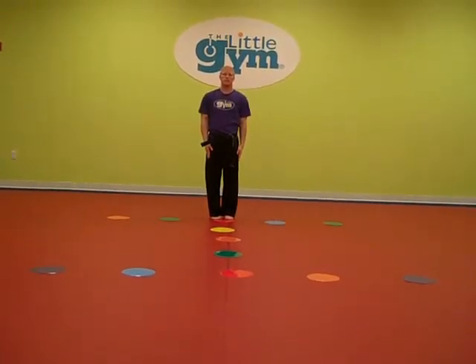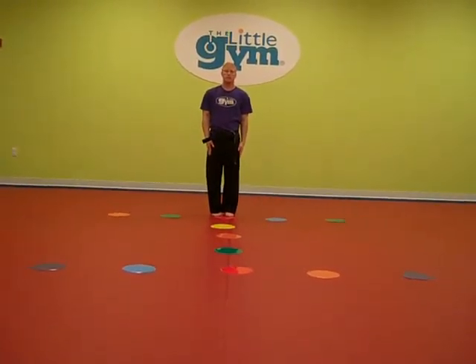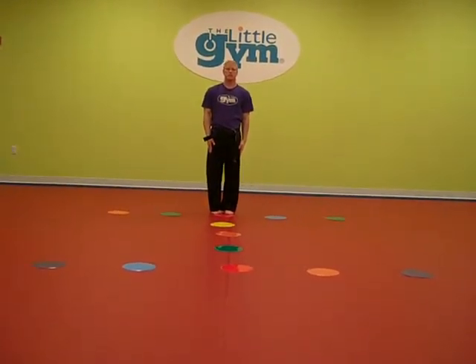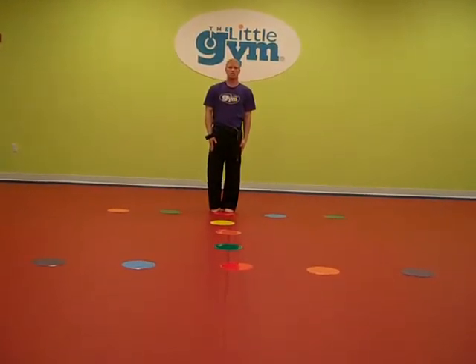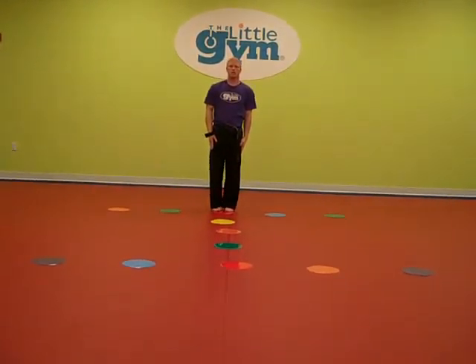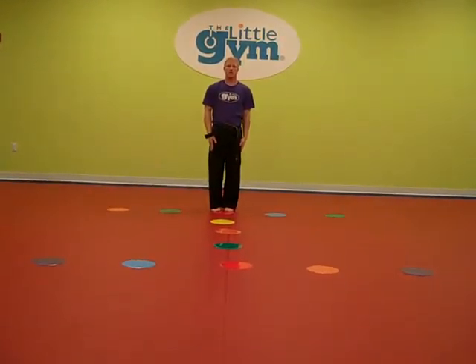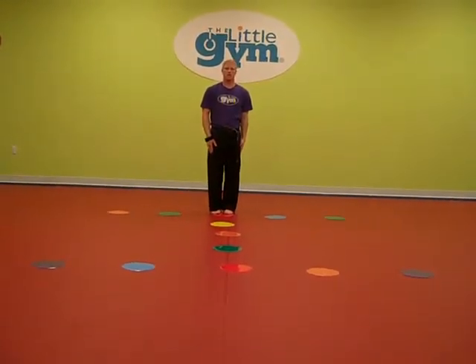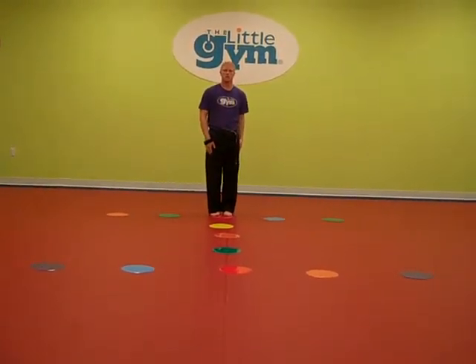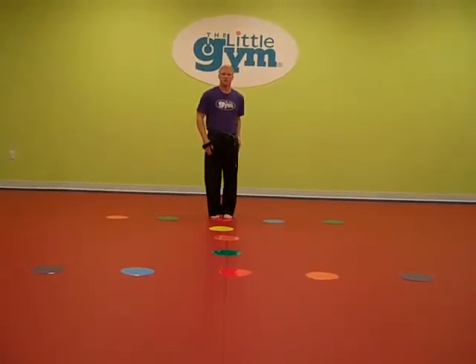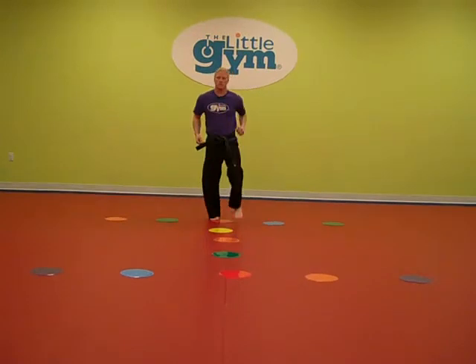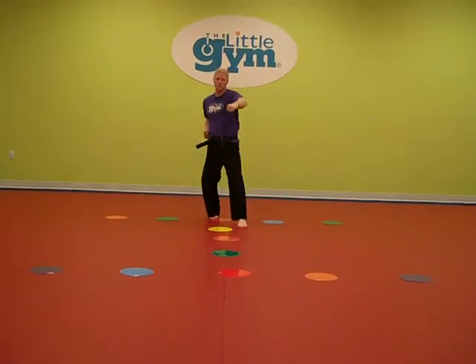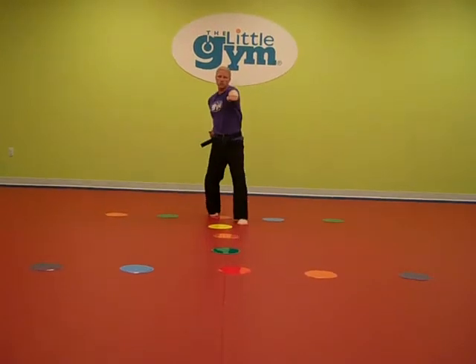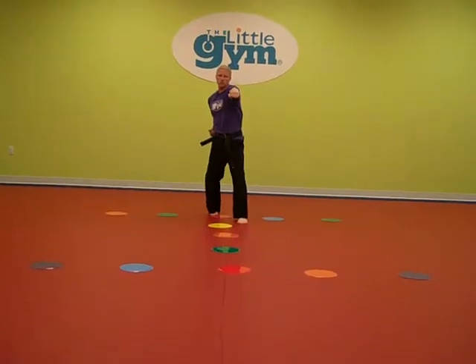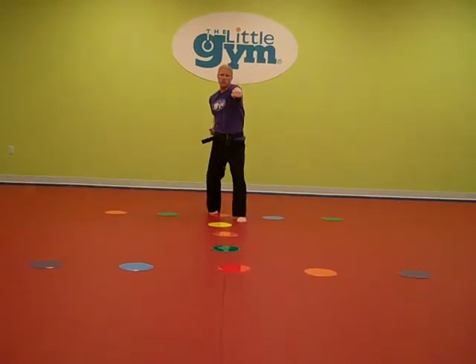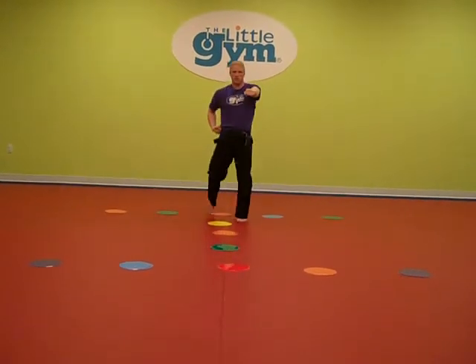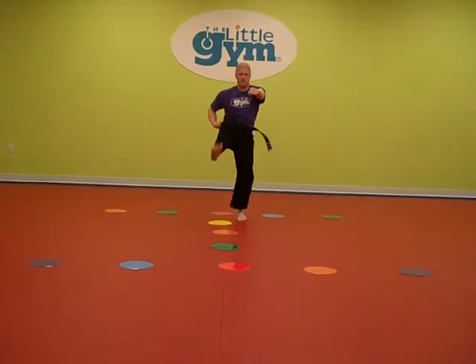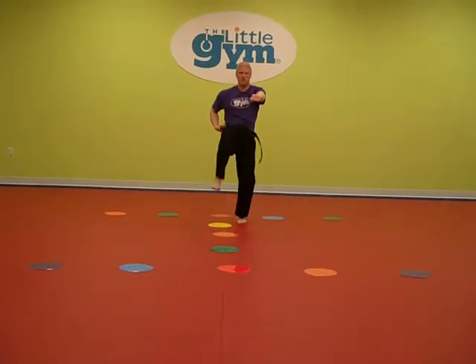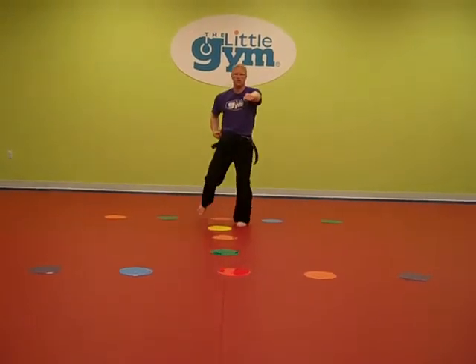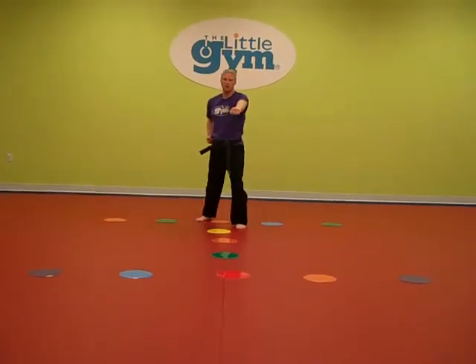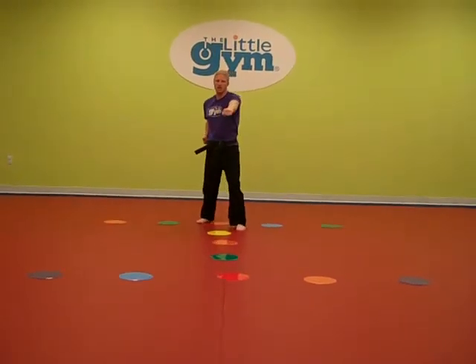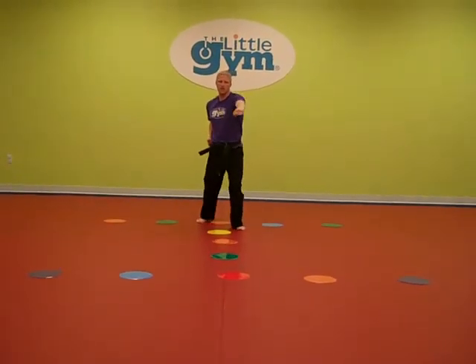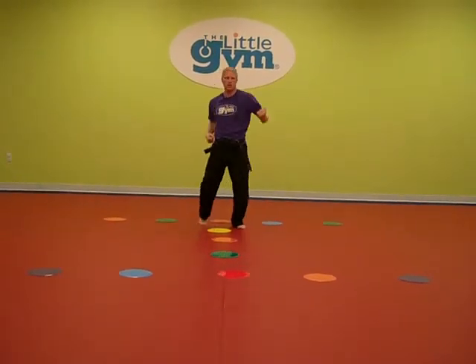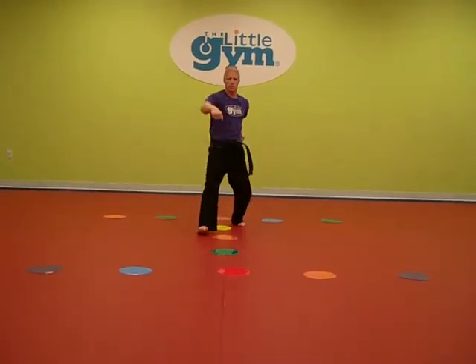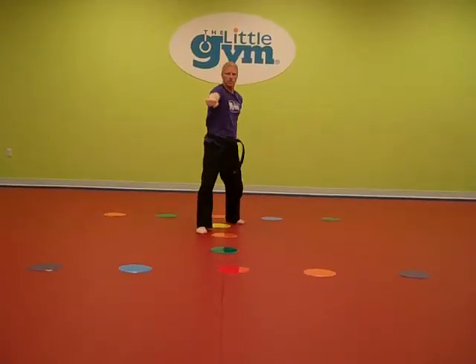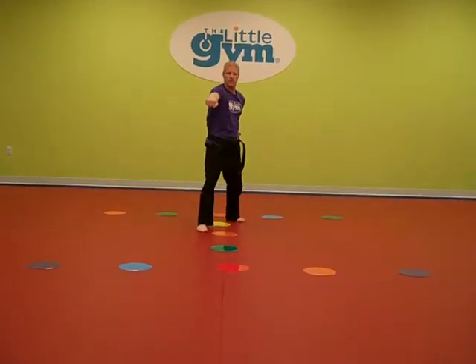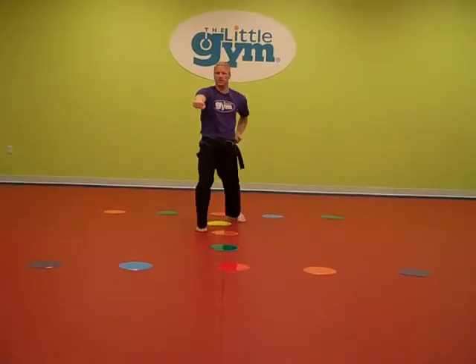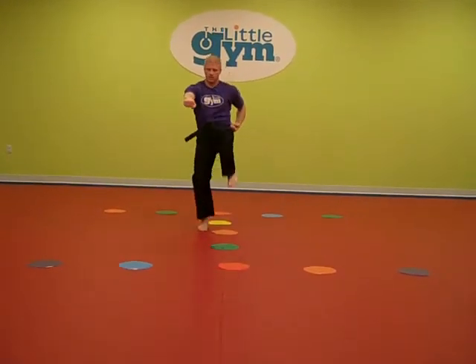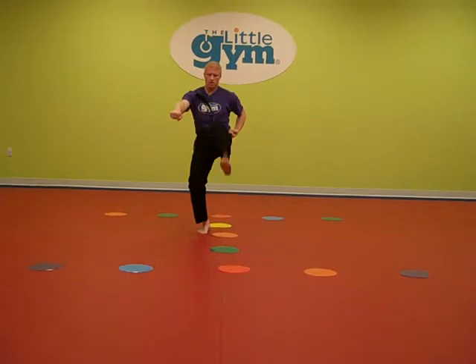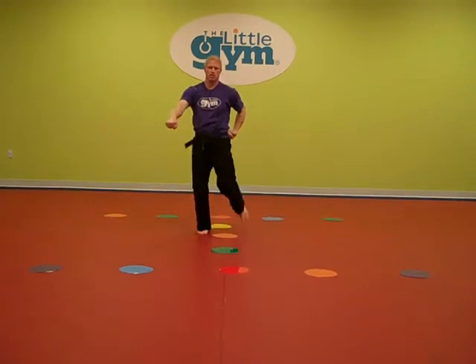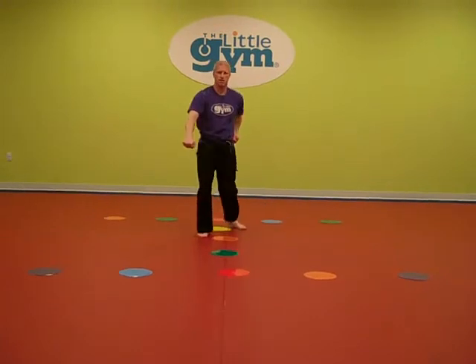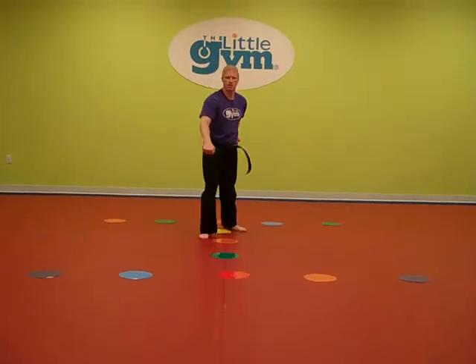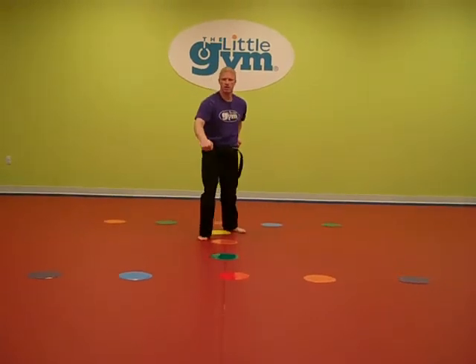Stepping punches, beginning with the right hand. Punch, back leg snap kick. Other side — punch, back leg snap kick. Other side.